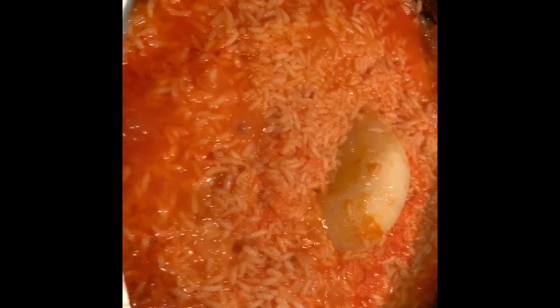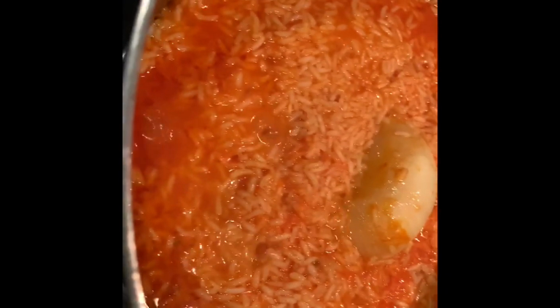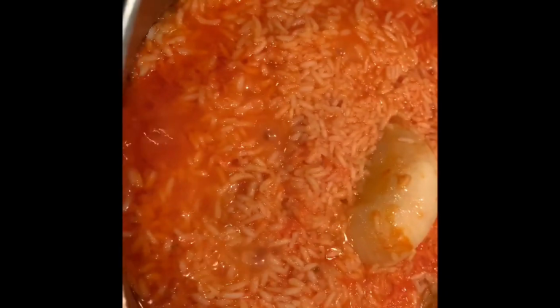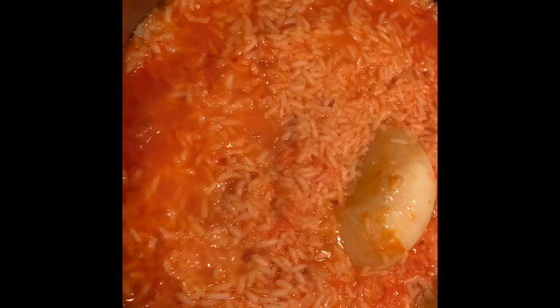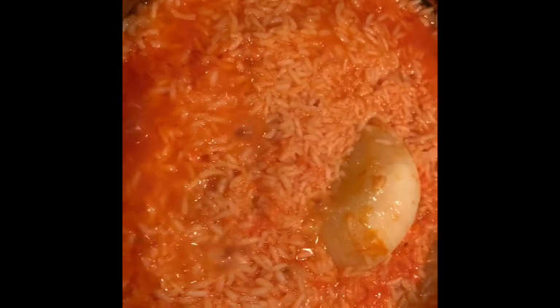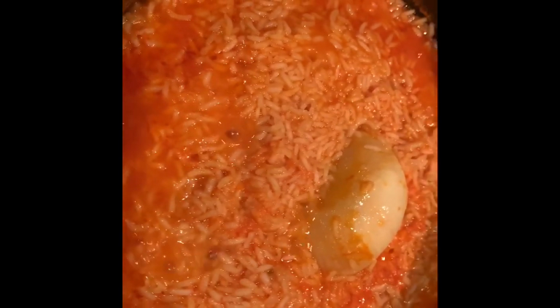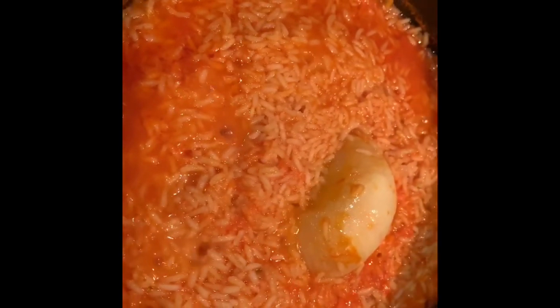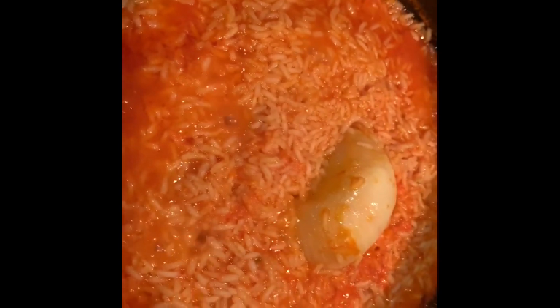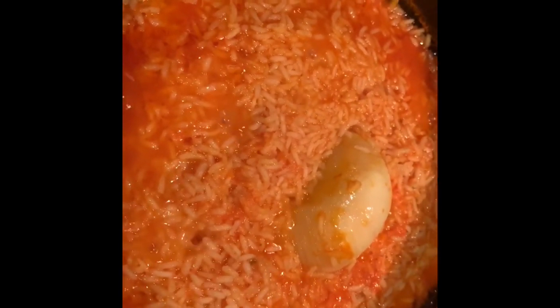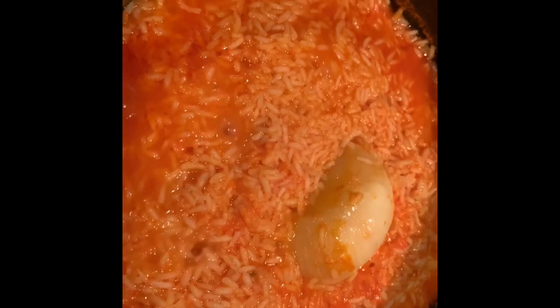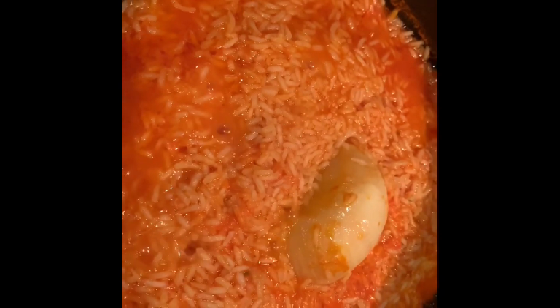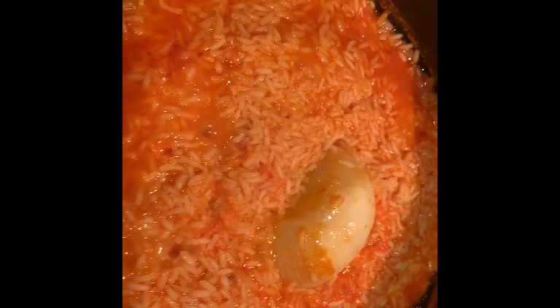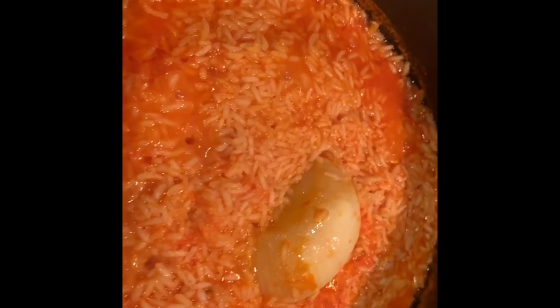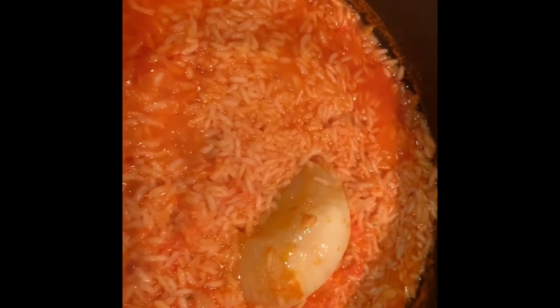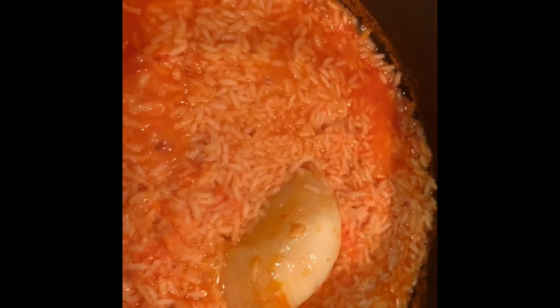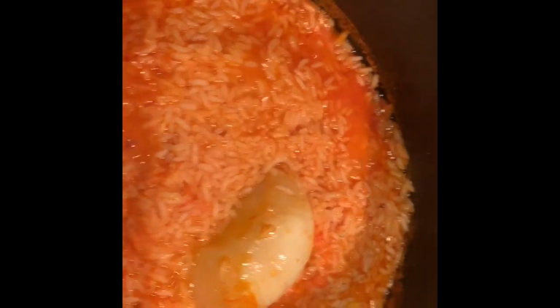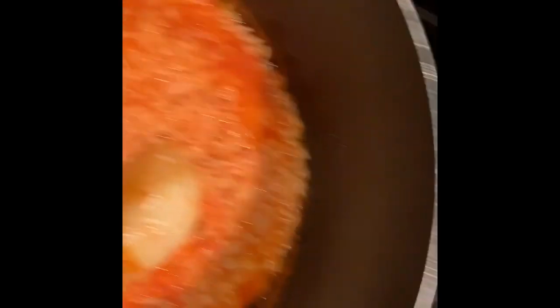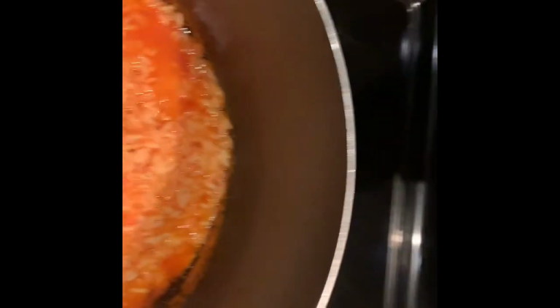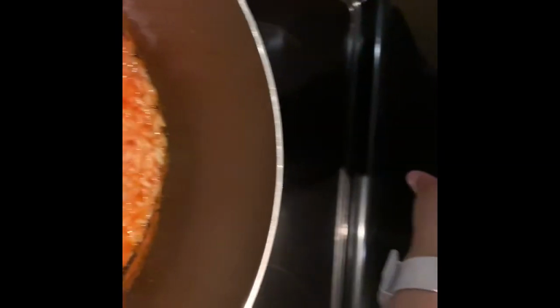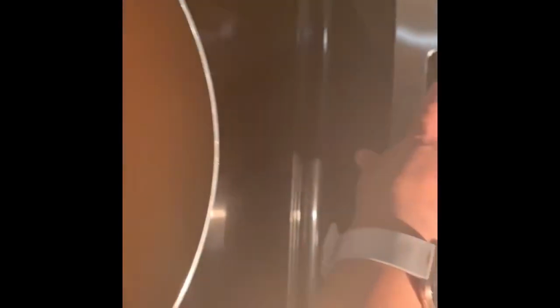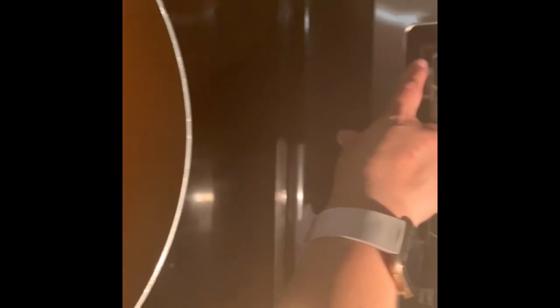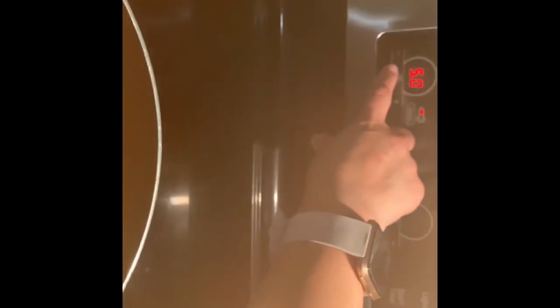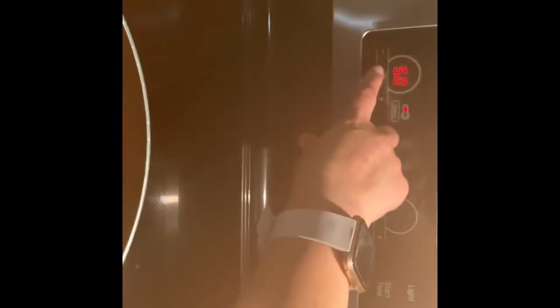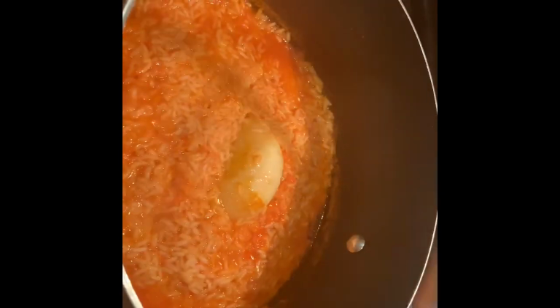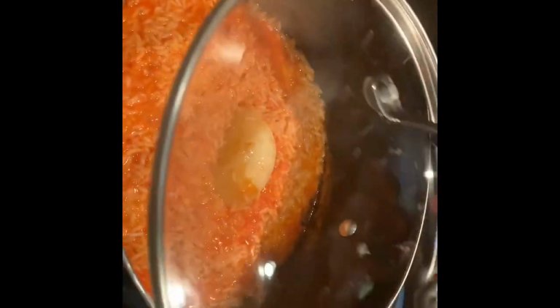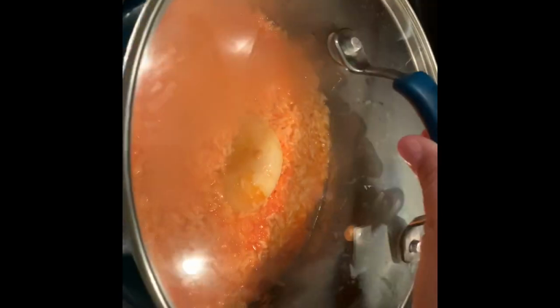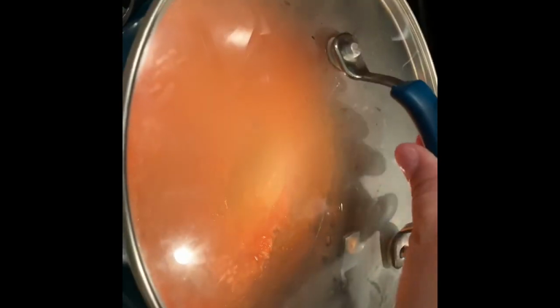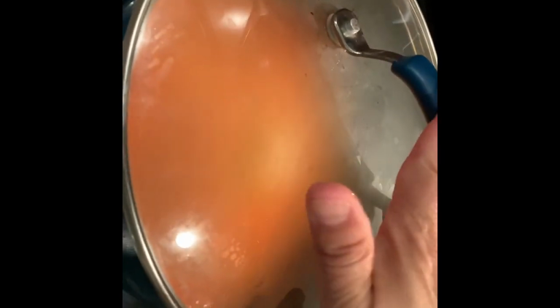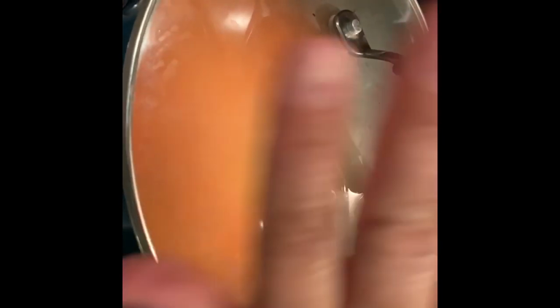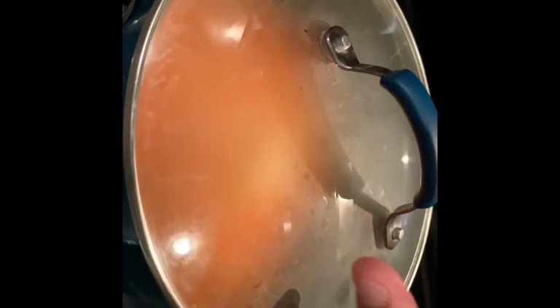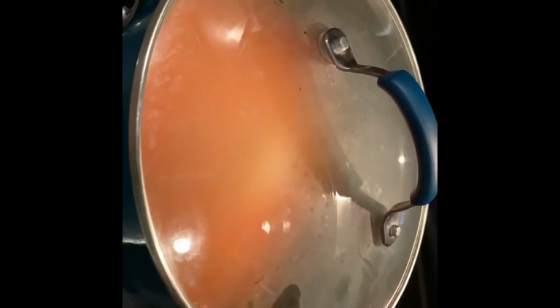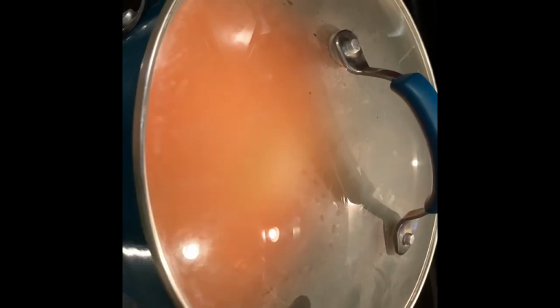It's been about 20 minutes now and as you can see there's hardly any liquid left in the rice. When it gets to this point, you're going to turn off the stove, leave it on the burner, cover it, and leave it for 15 minutes.